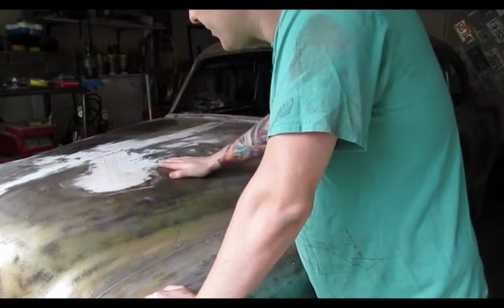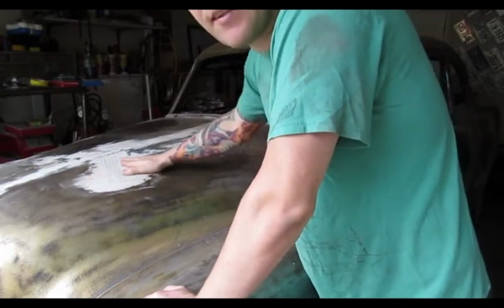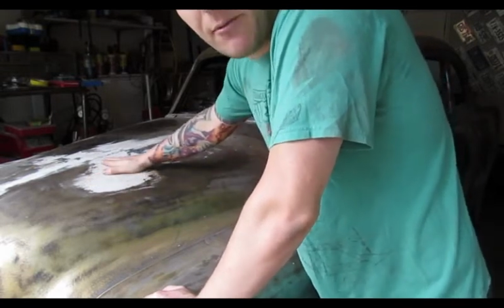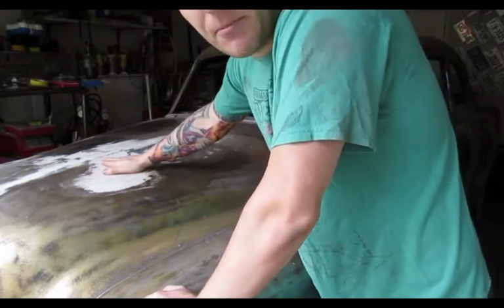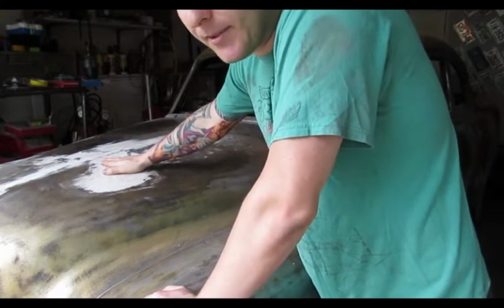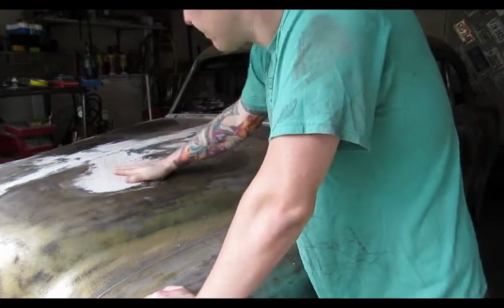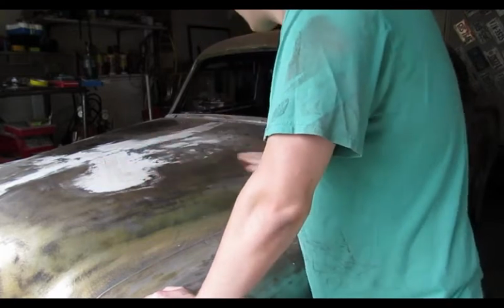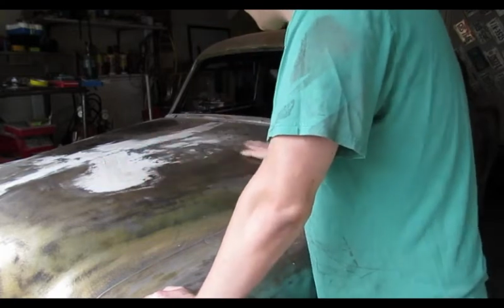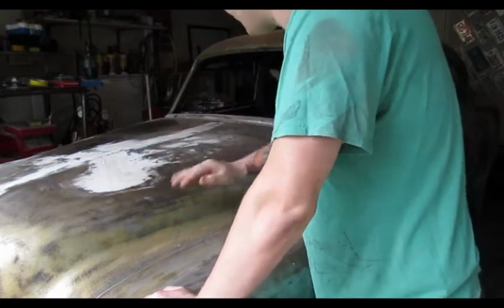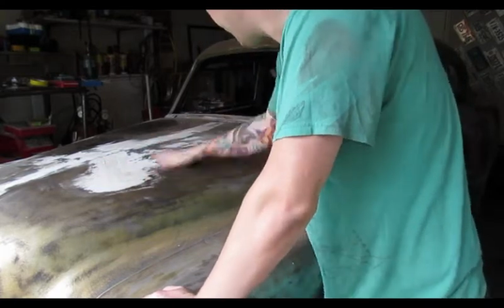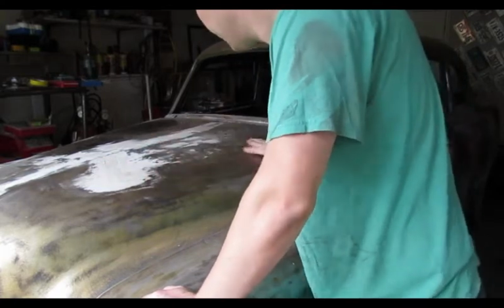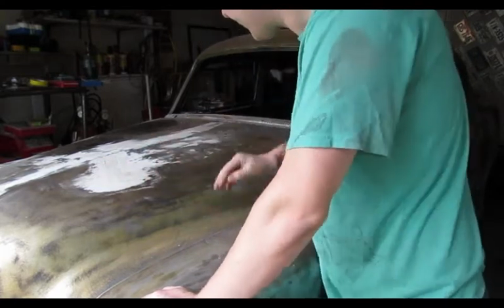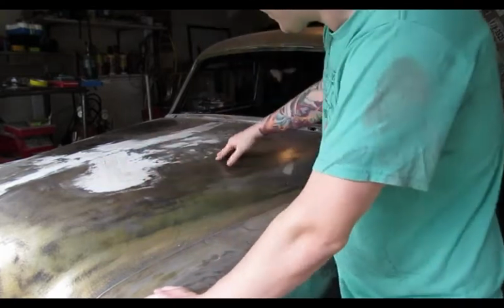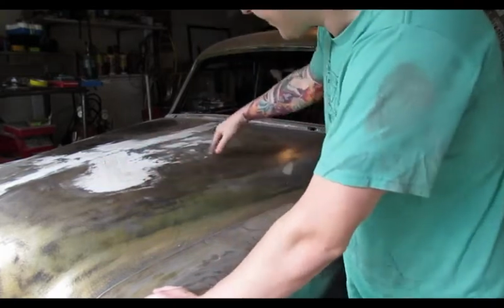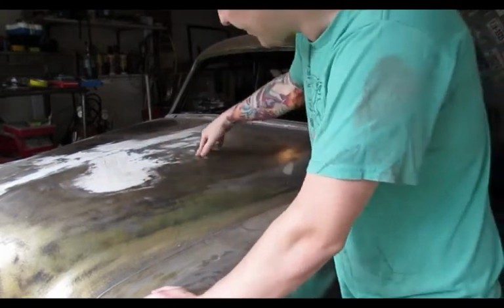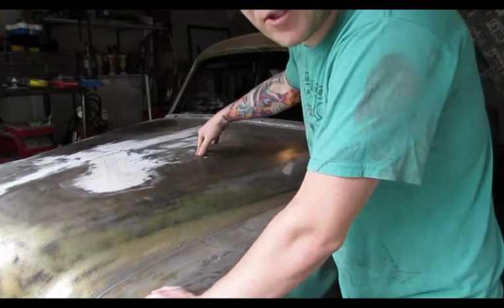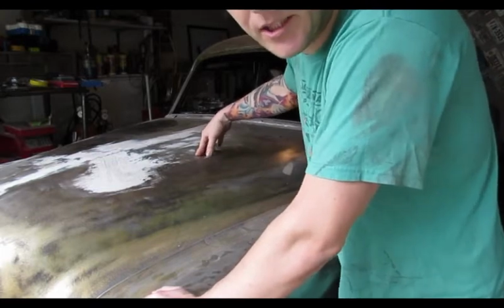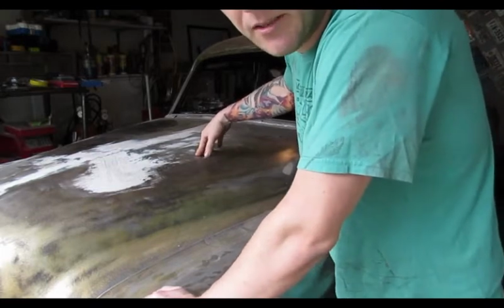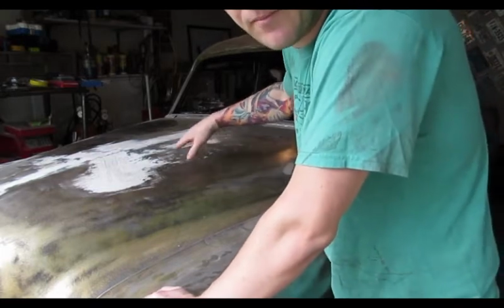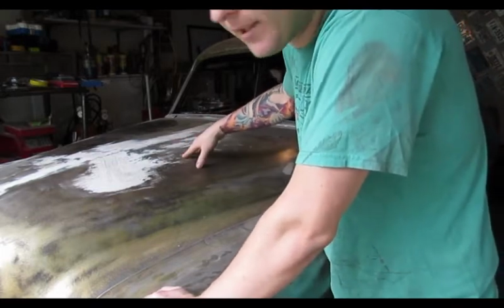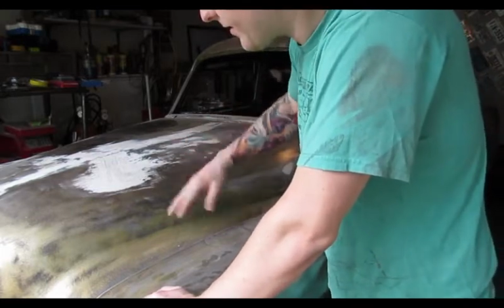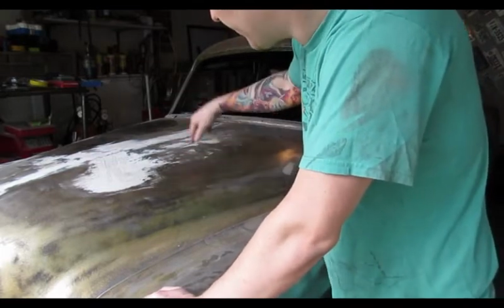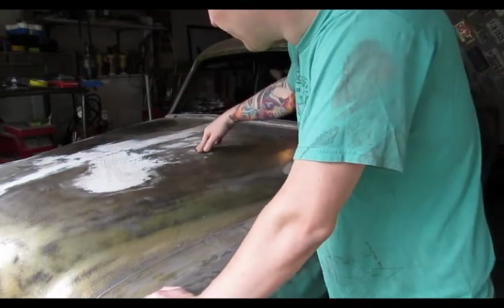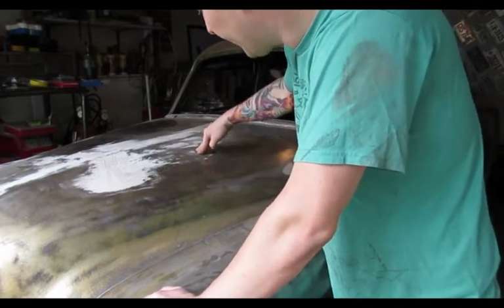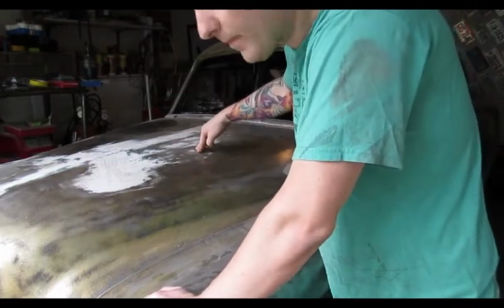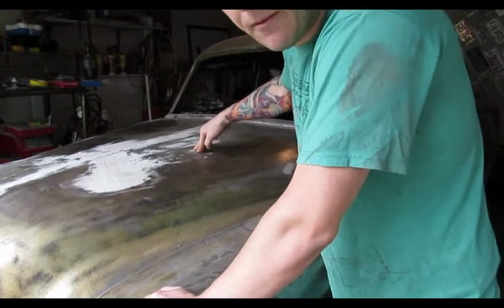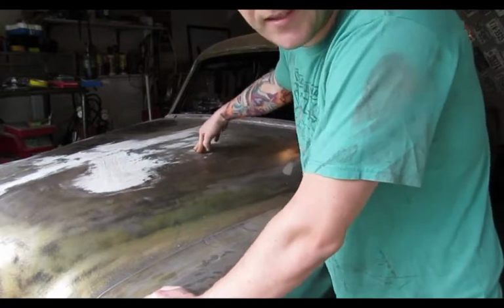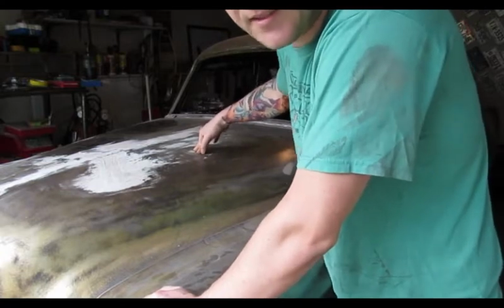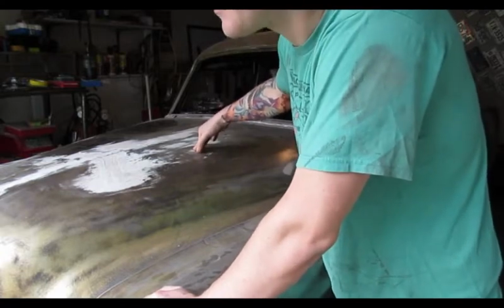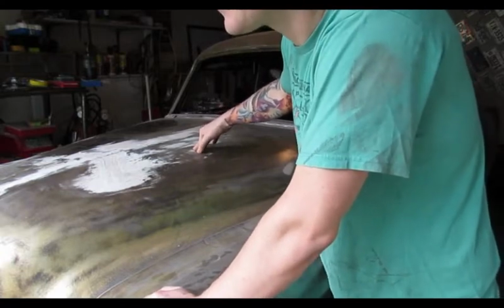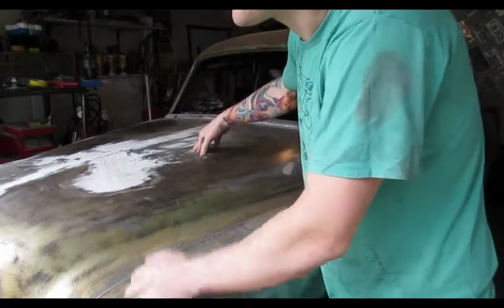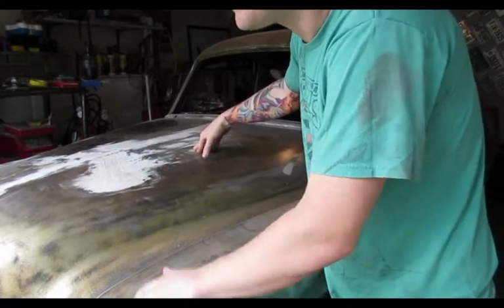You want as little filler as possible. We're going to heat this from the underside. I'll push on the hood from the other side and see where it comes in, then heat it up.